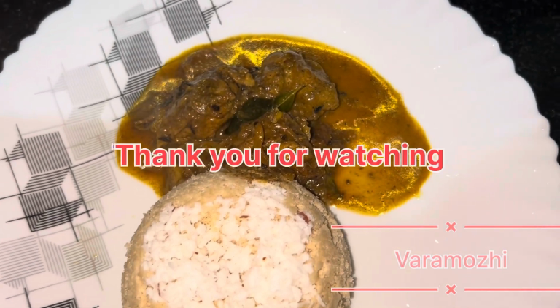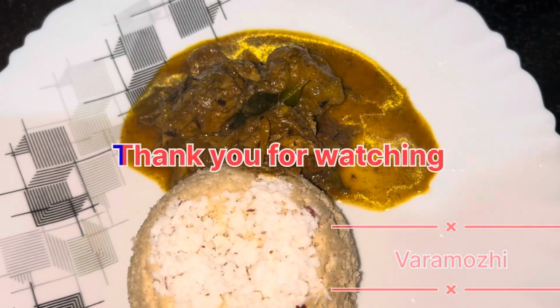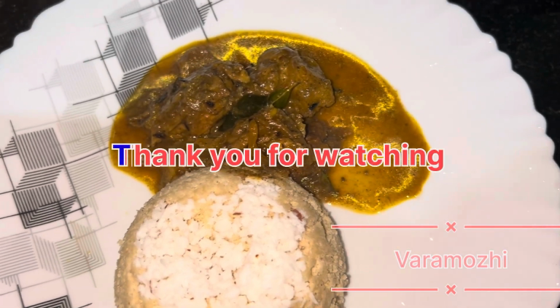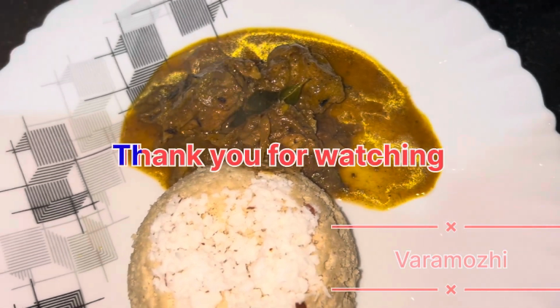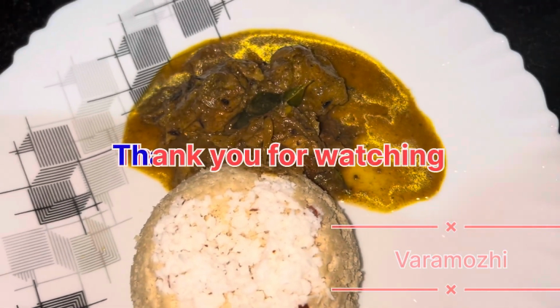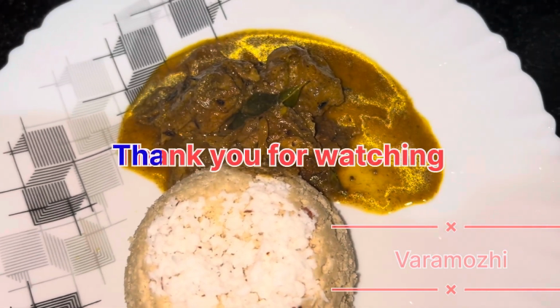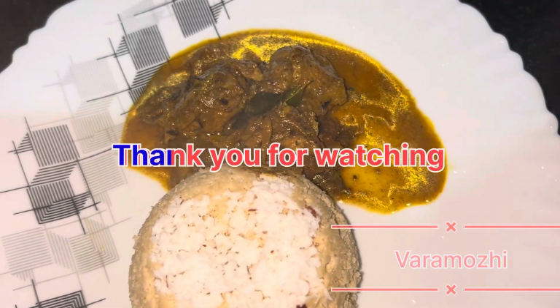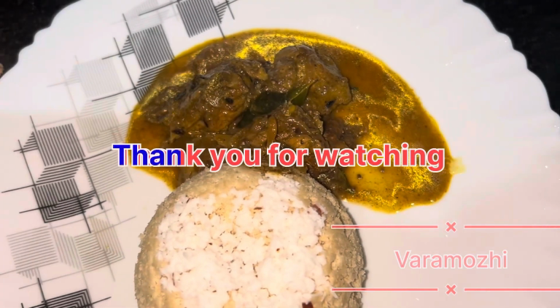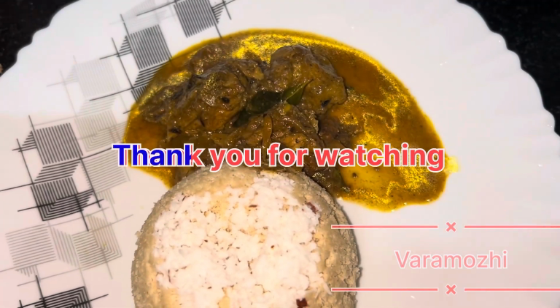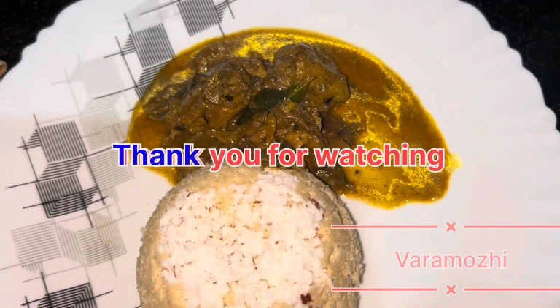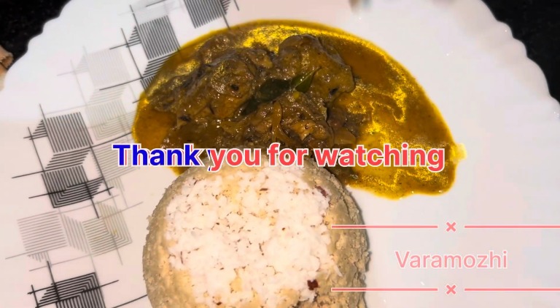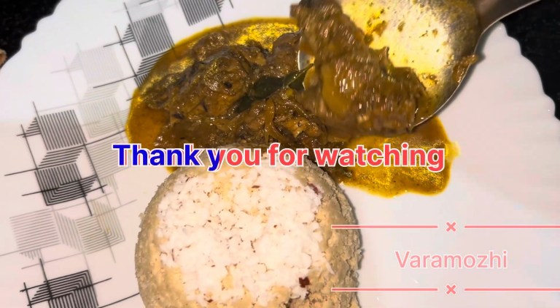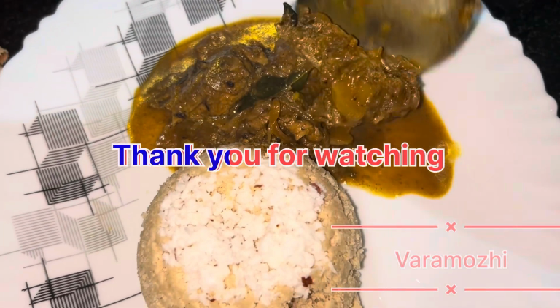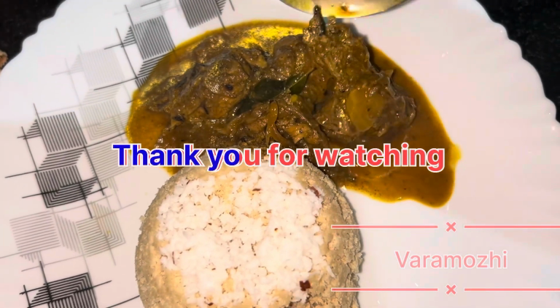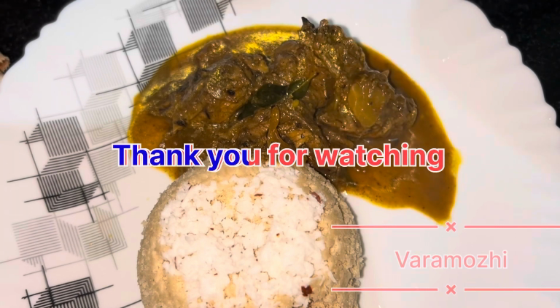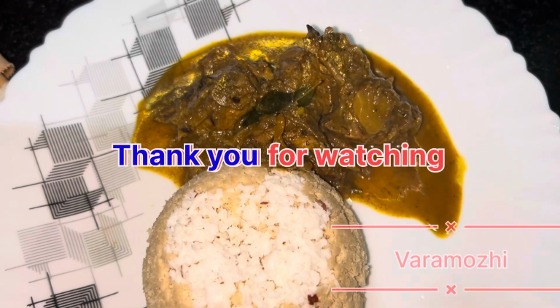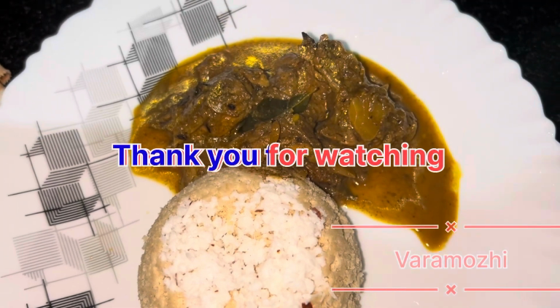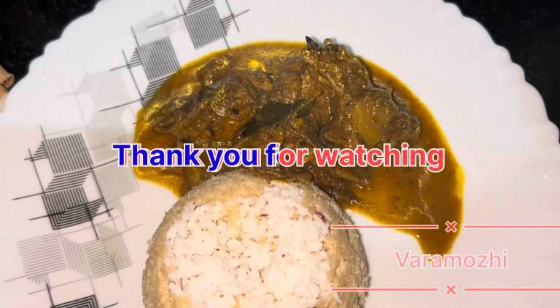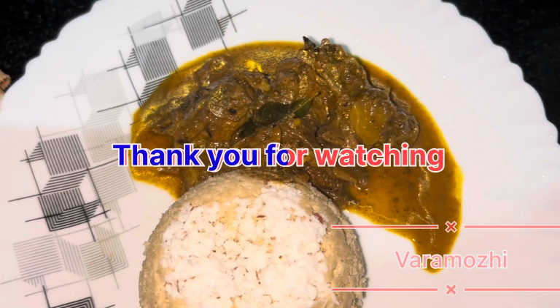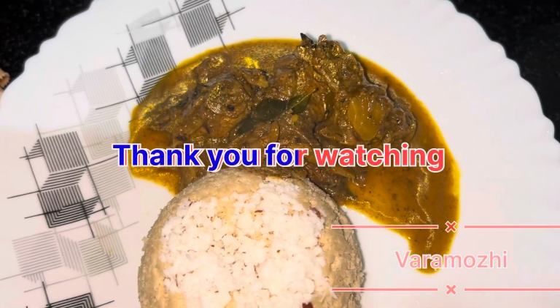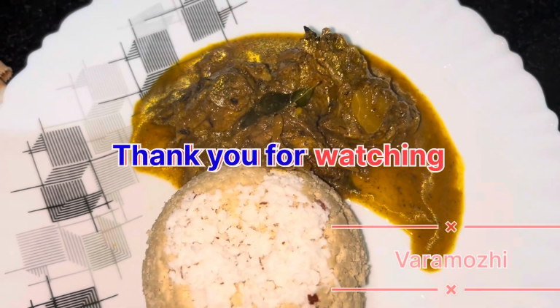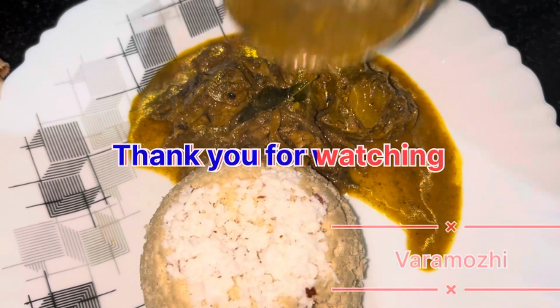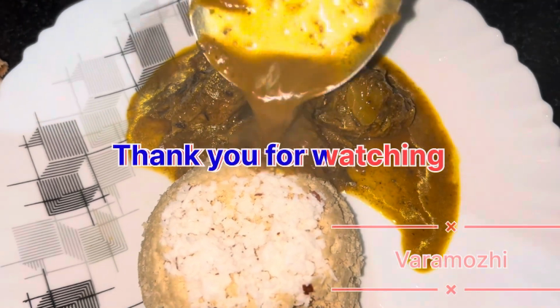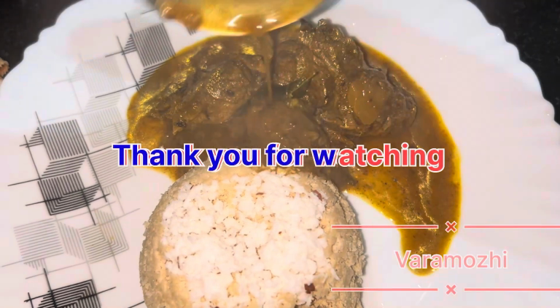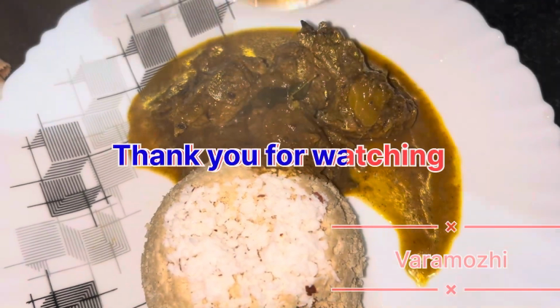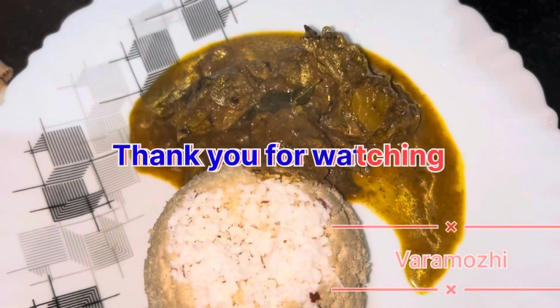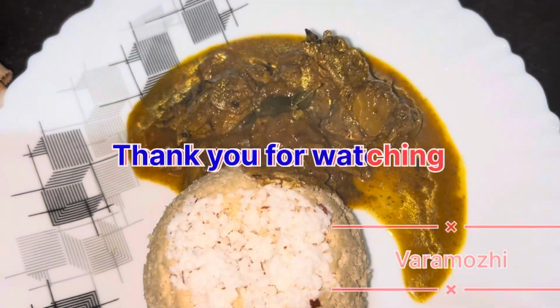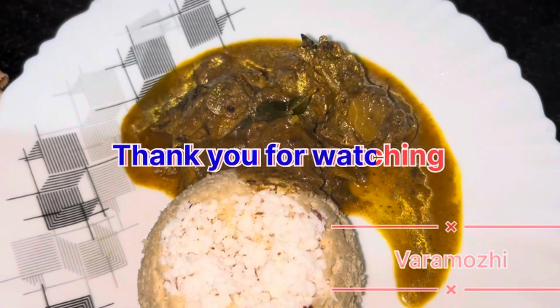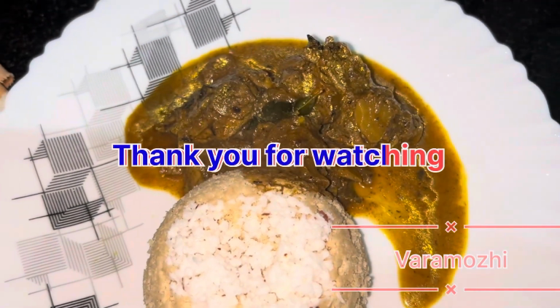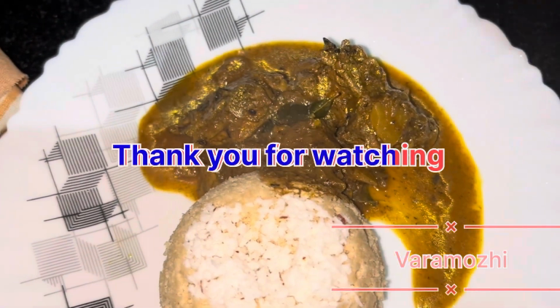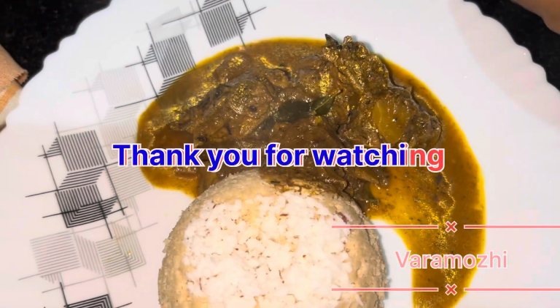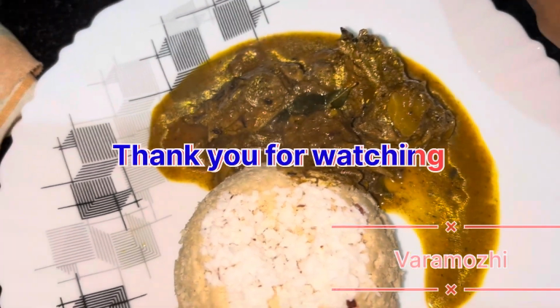We are taking the meal. If you don't like this video, please comment on this video. See you in the next video. Bye!